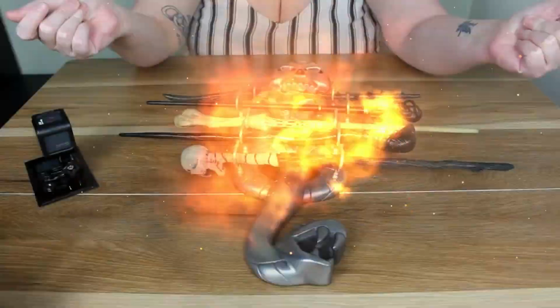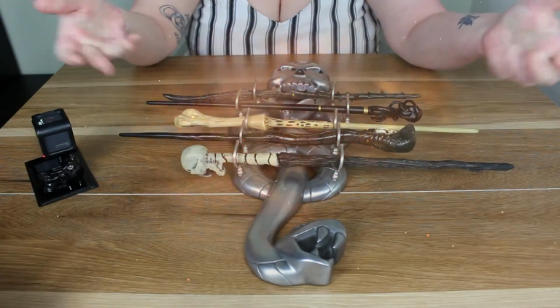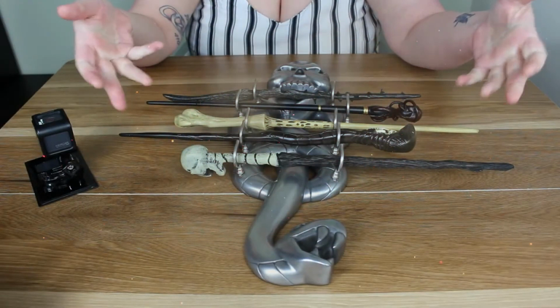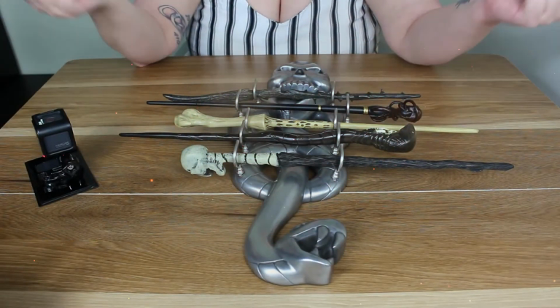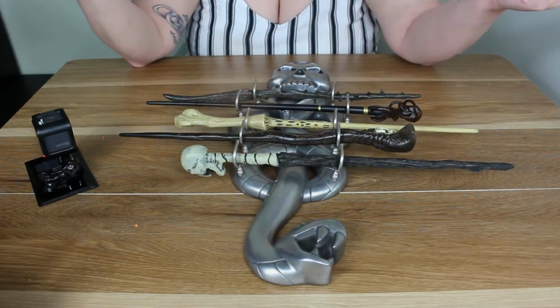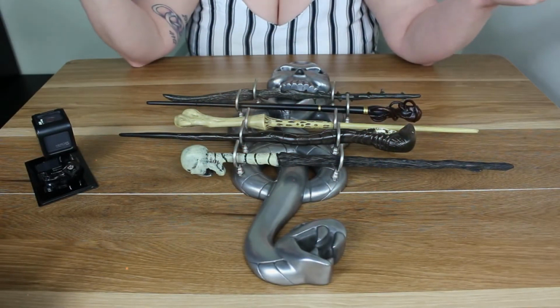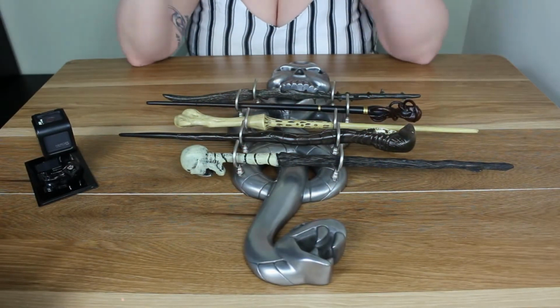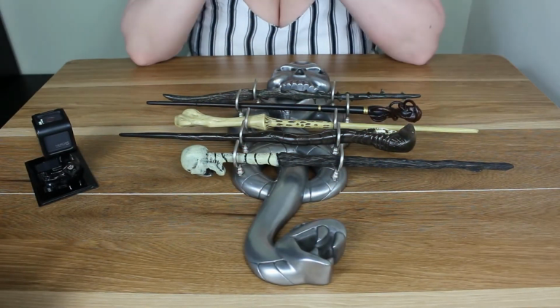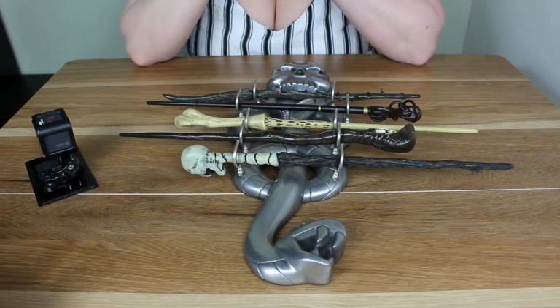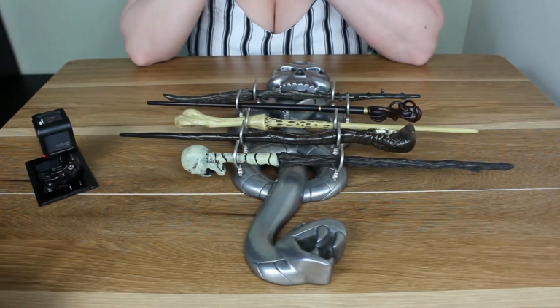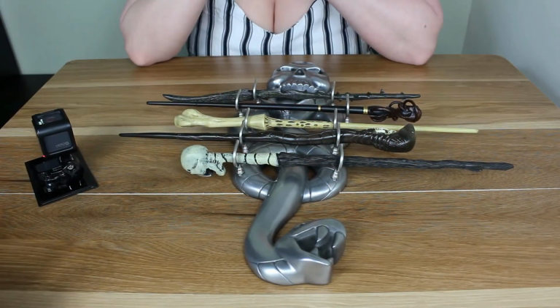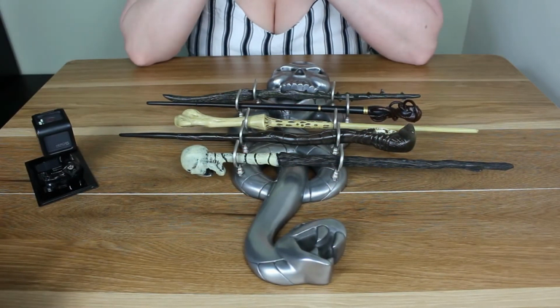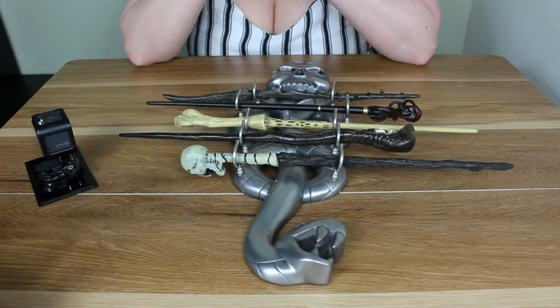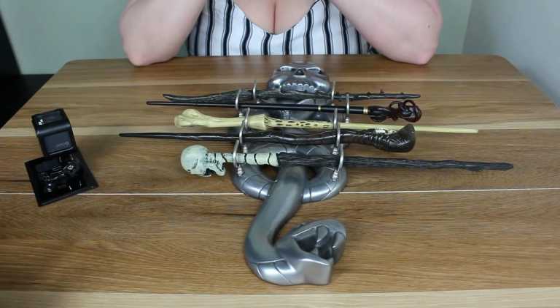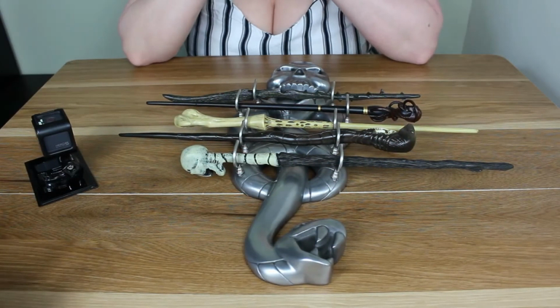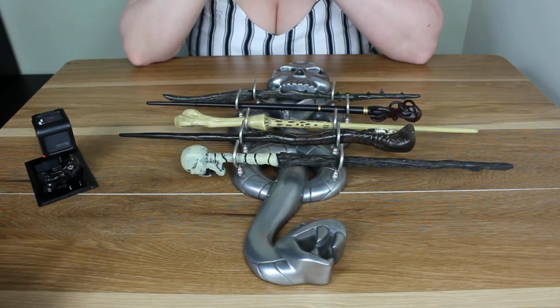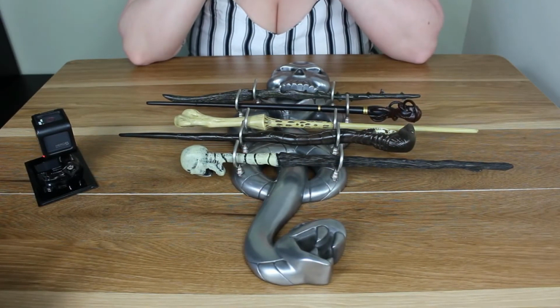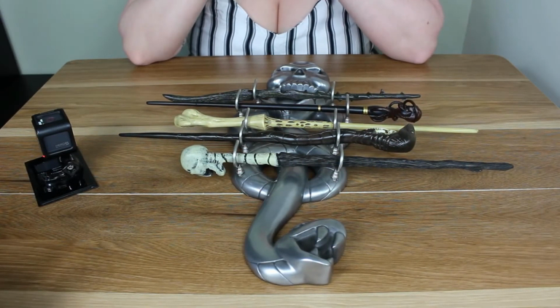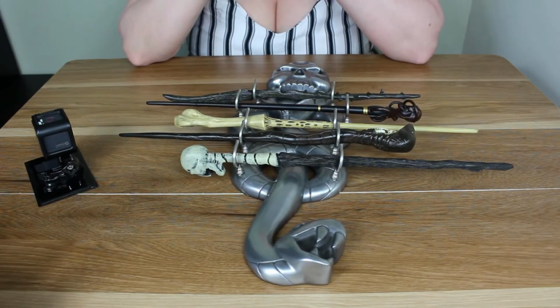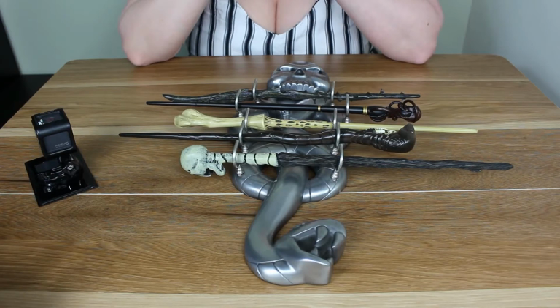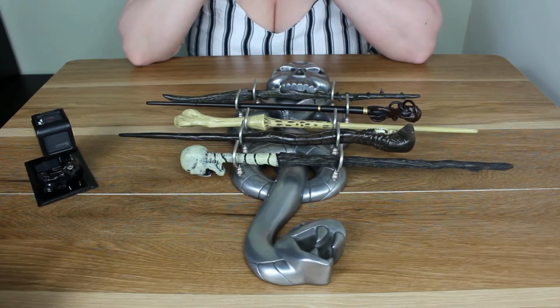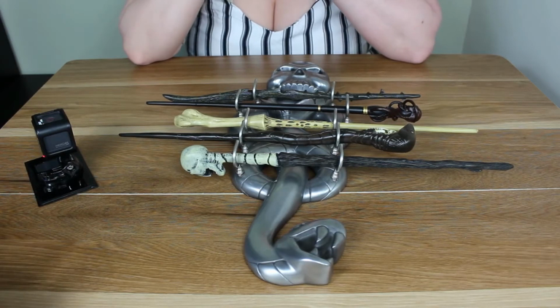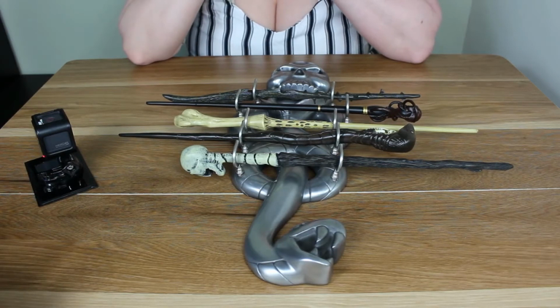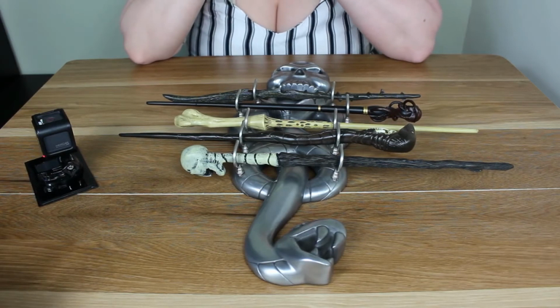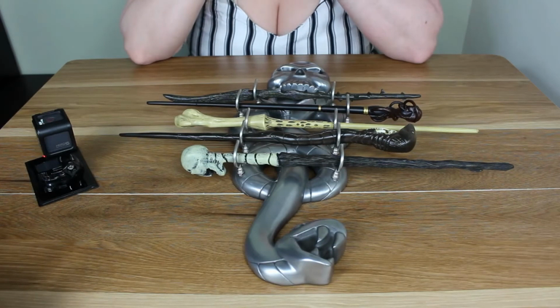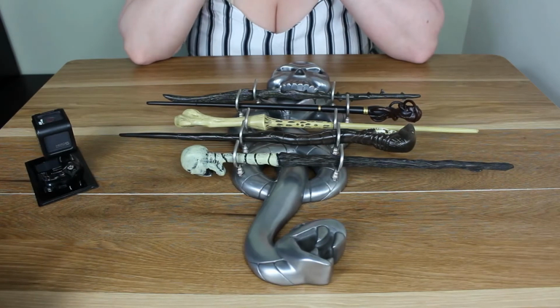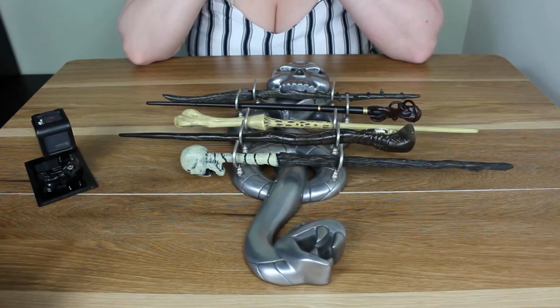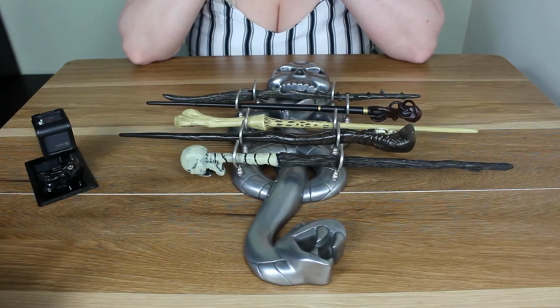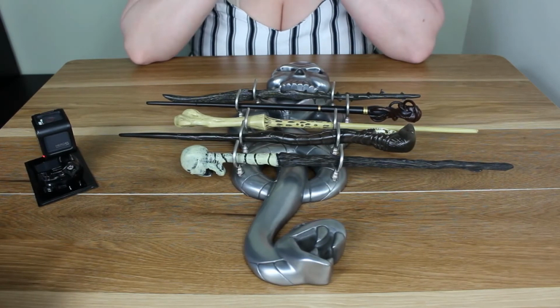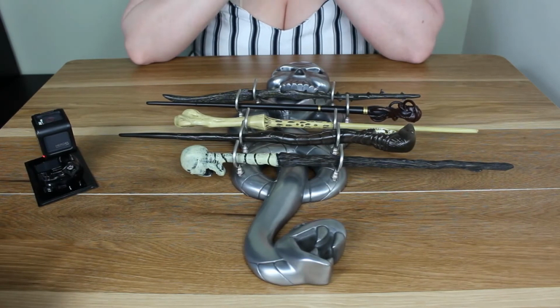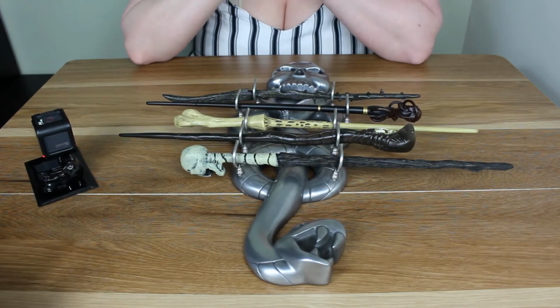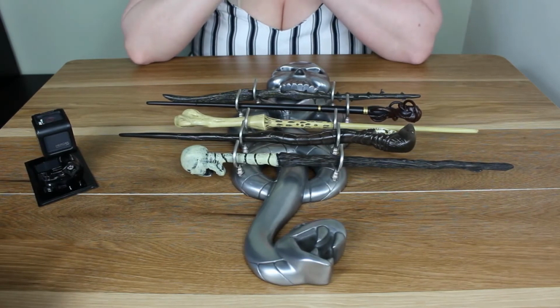And here it is. This is the Dark Wizard Wand Collection. It is new to Noble Collection.